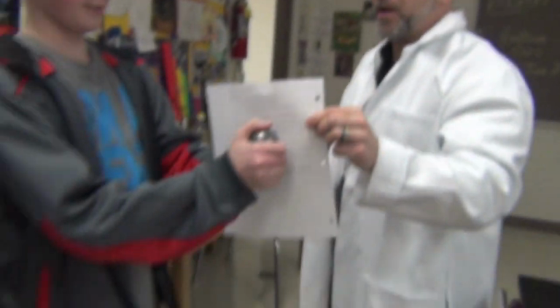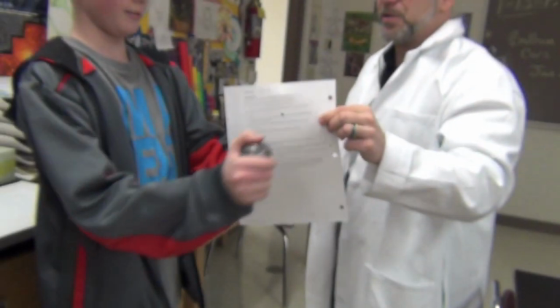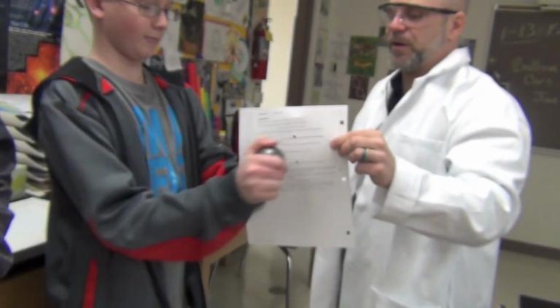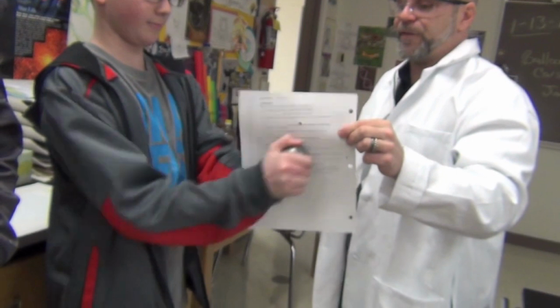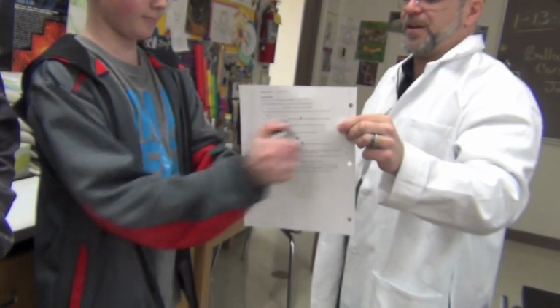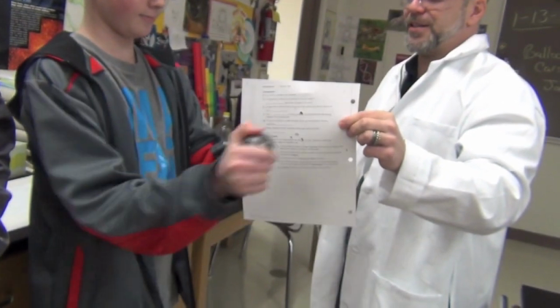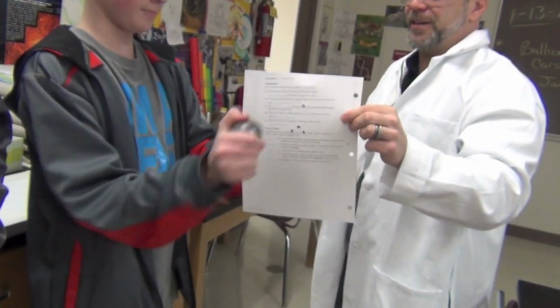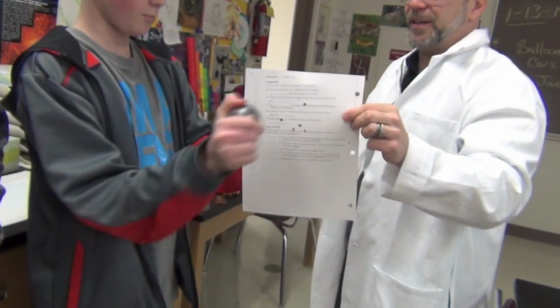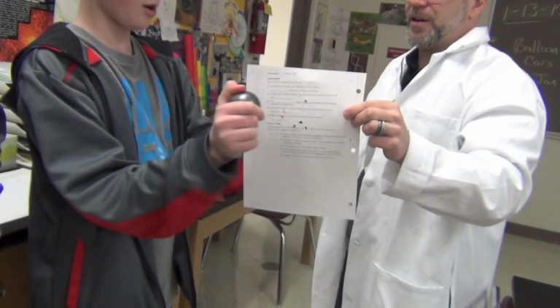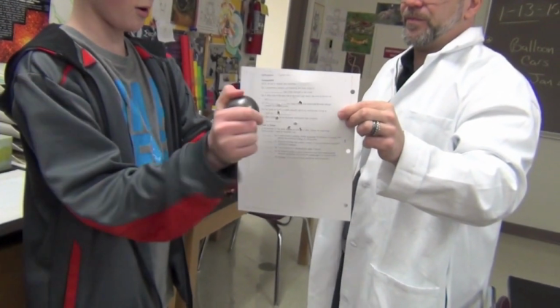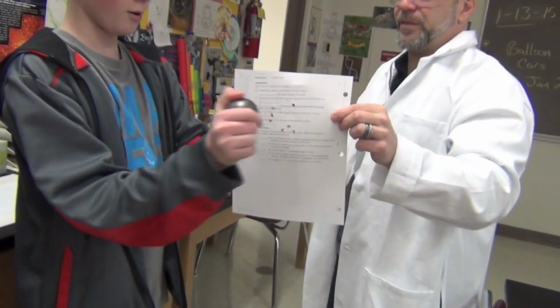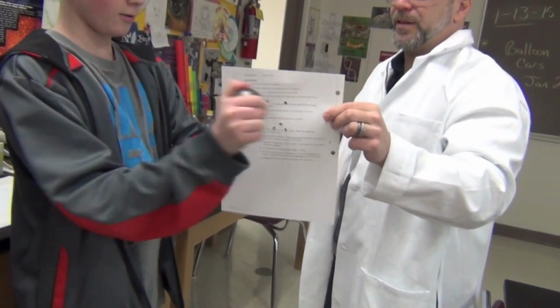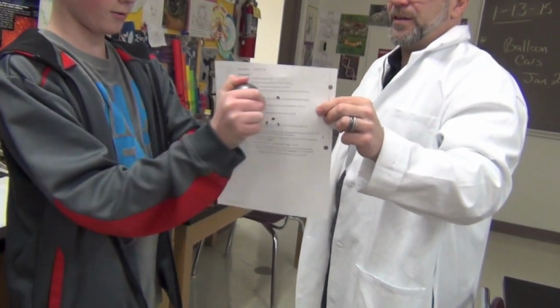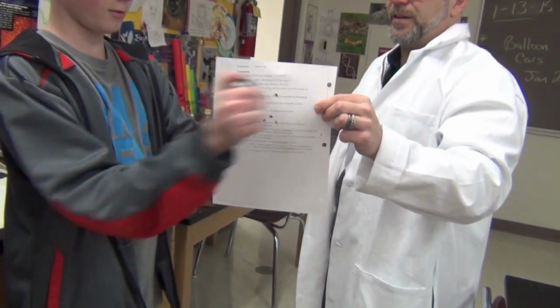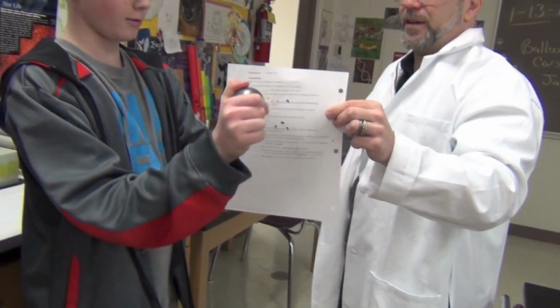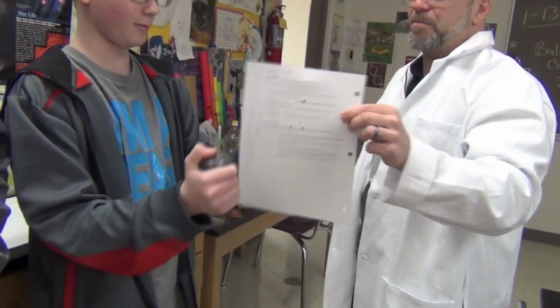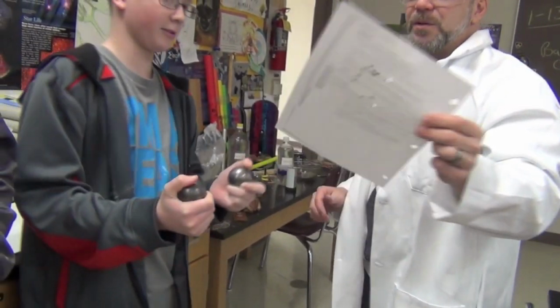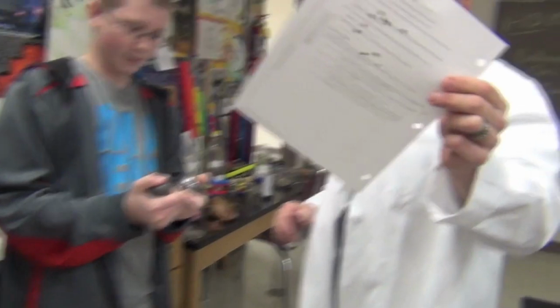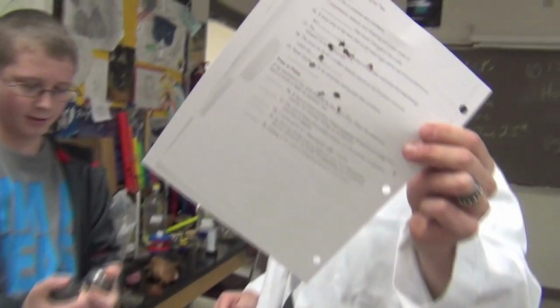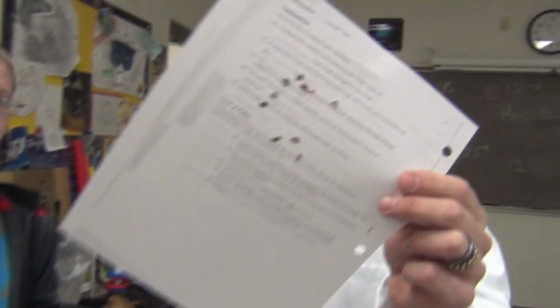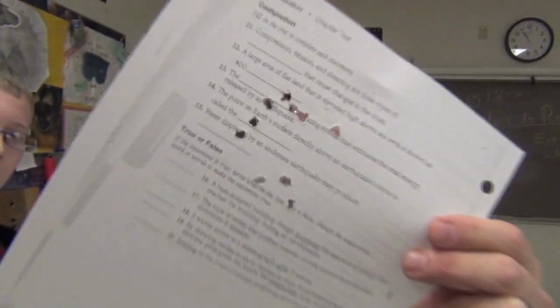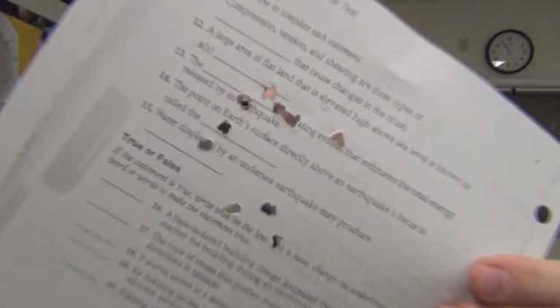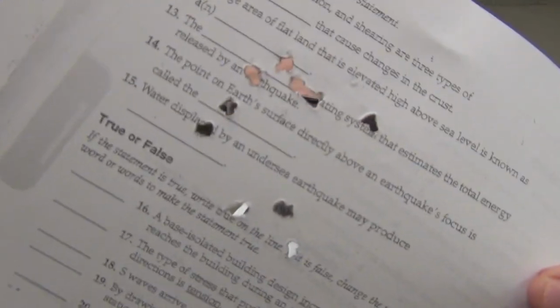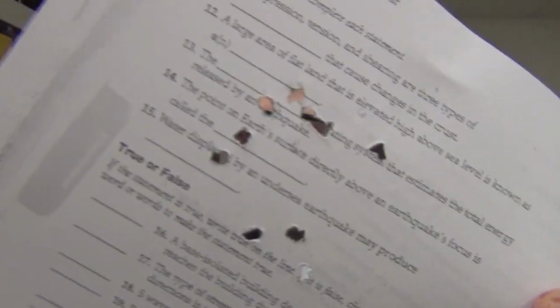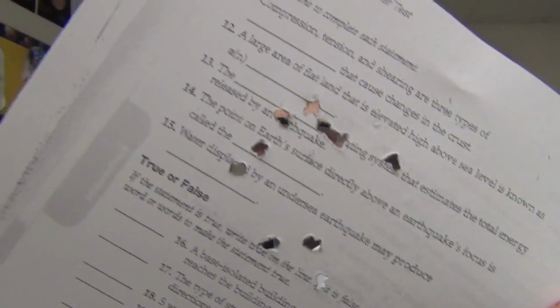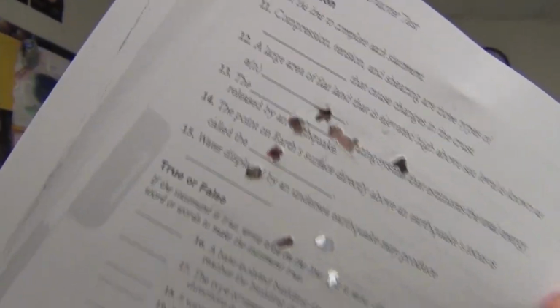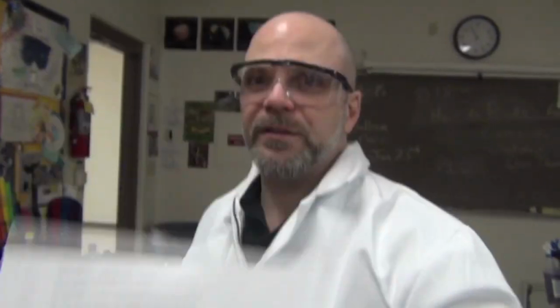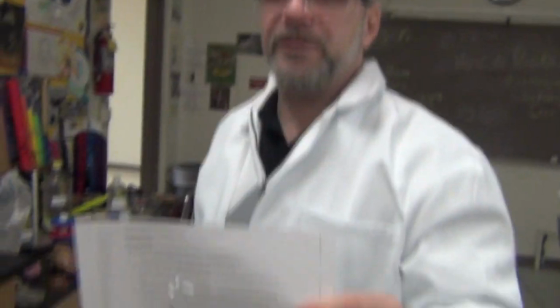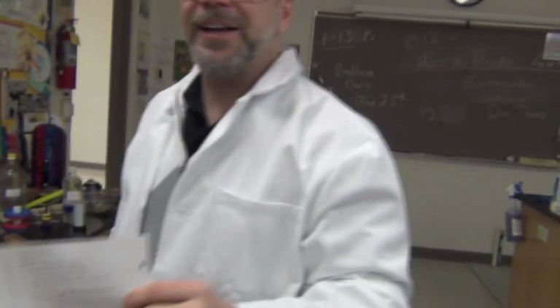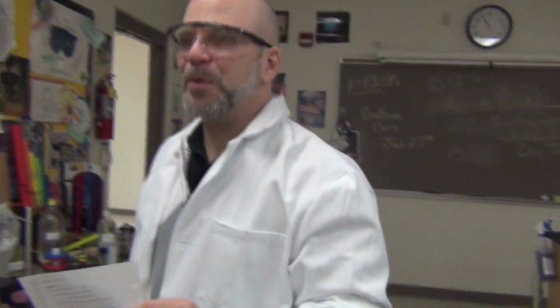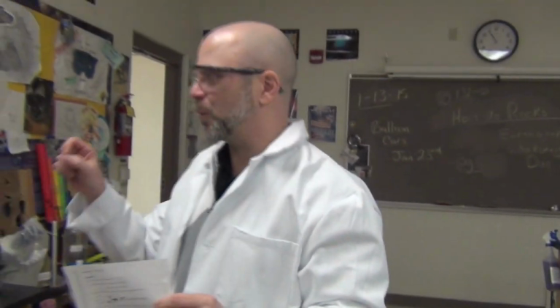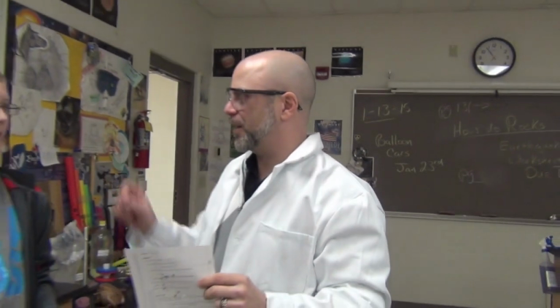Go ahead, smack away. Just hit my finger — yeah, that's it. And it burns a hole through the paper. Pressure — it puts force on things.